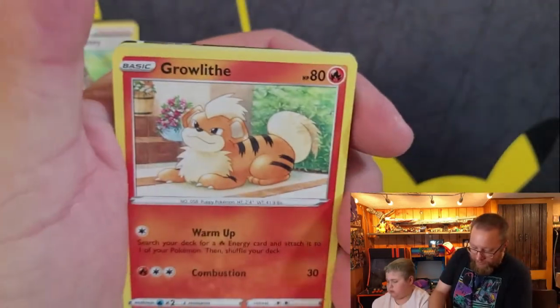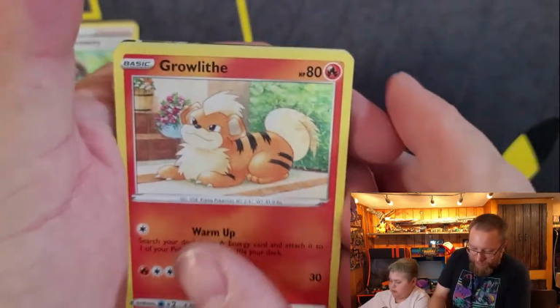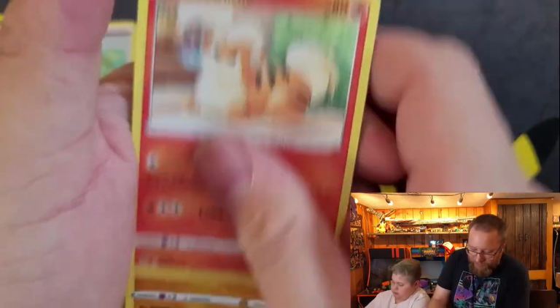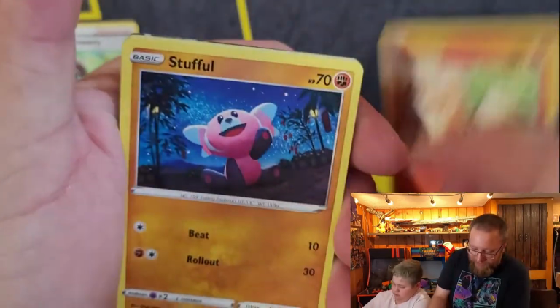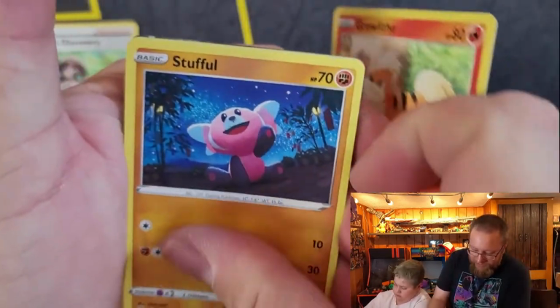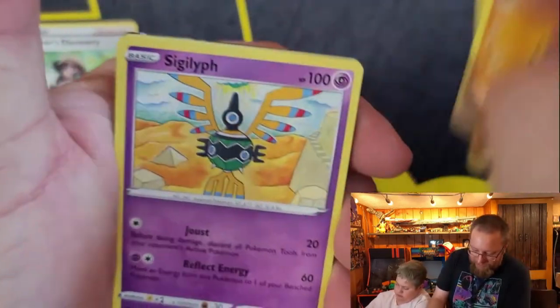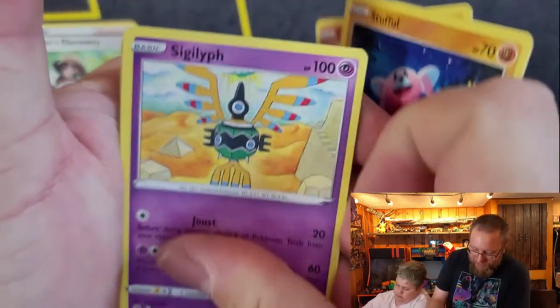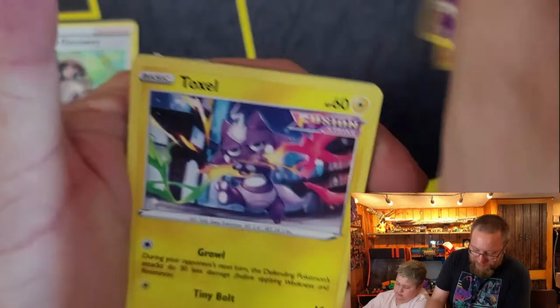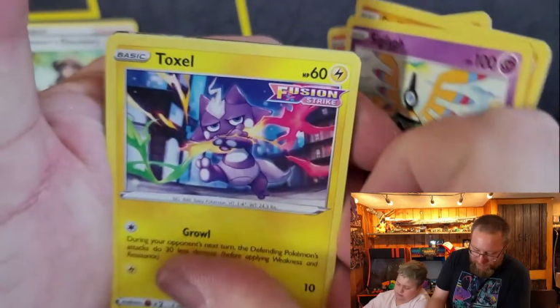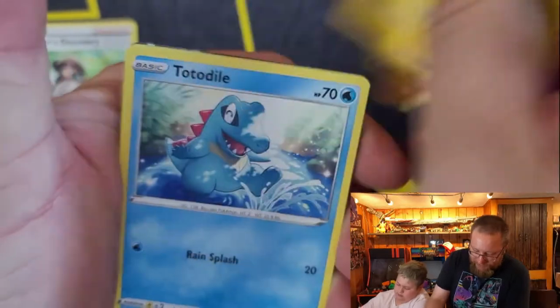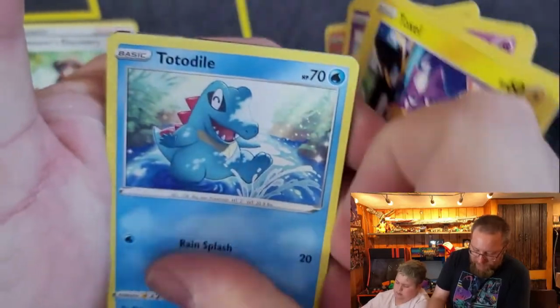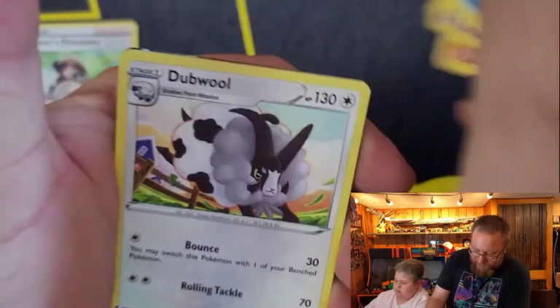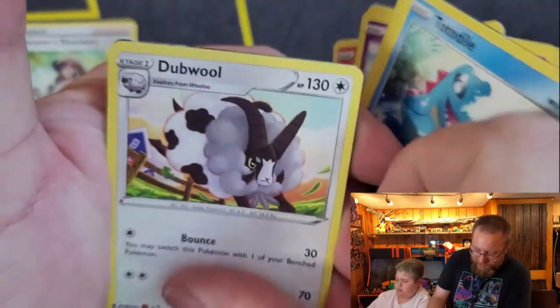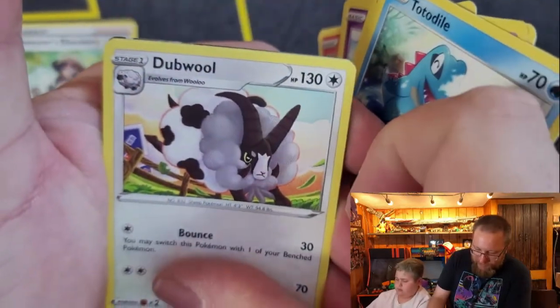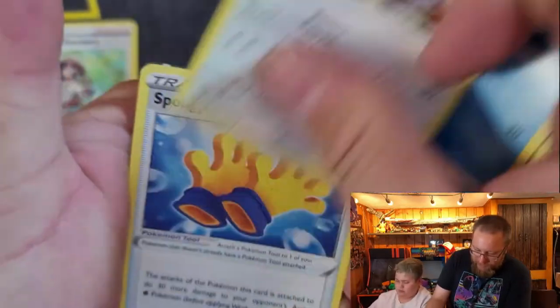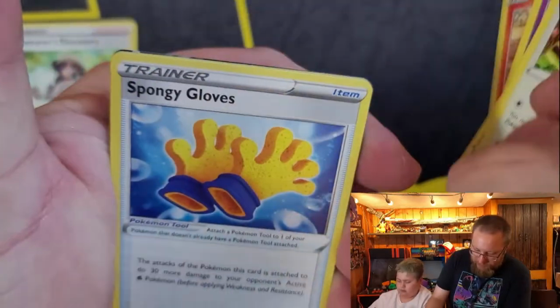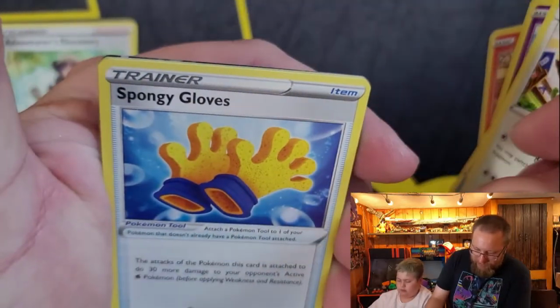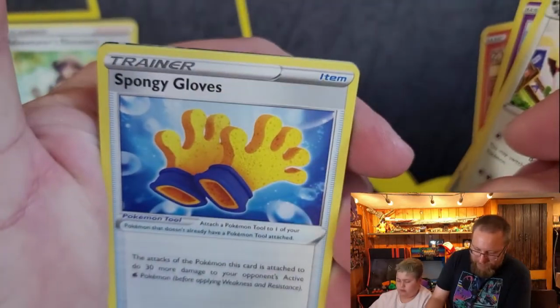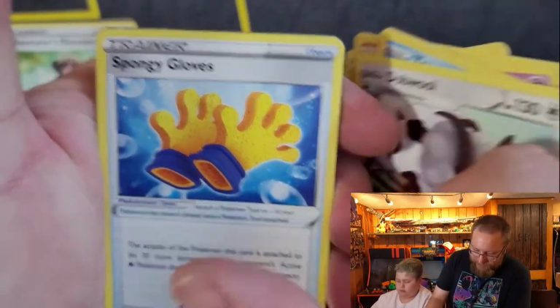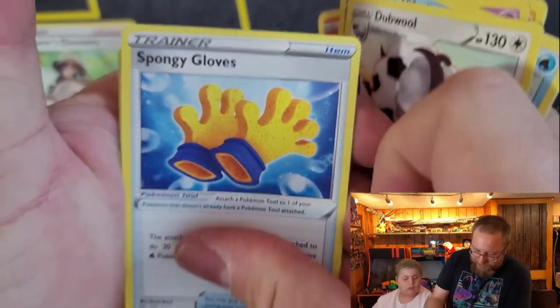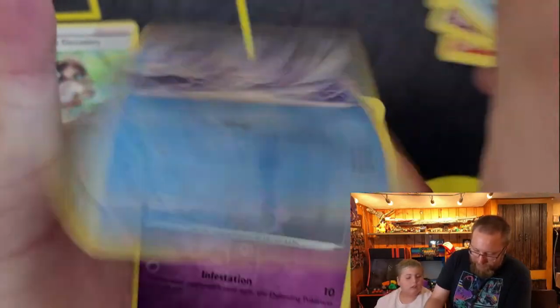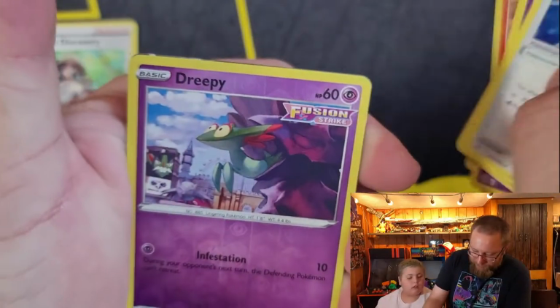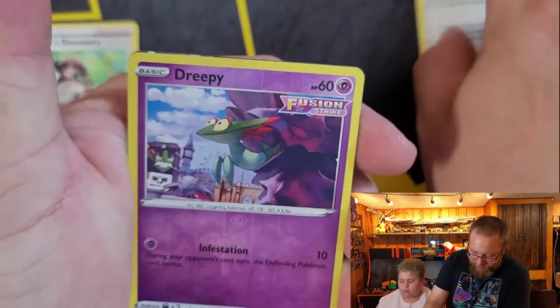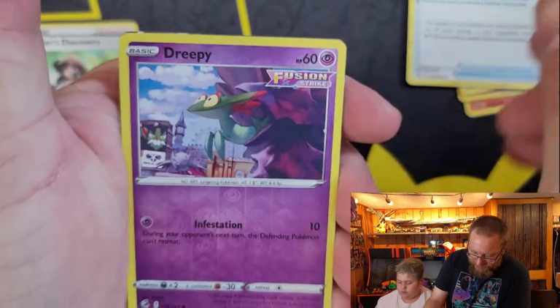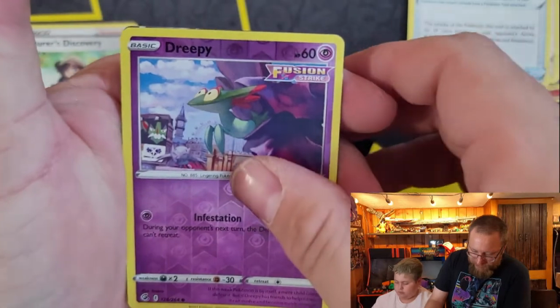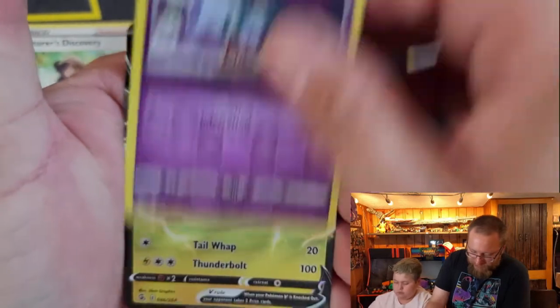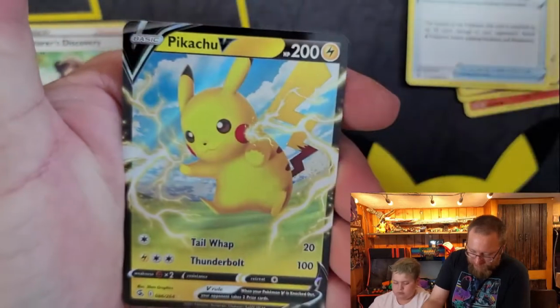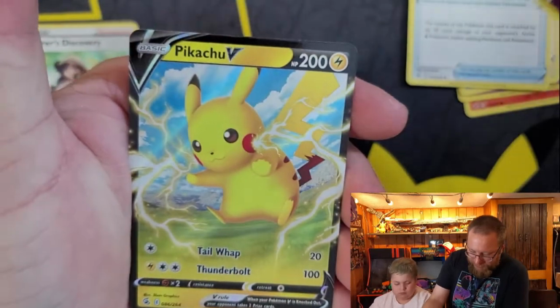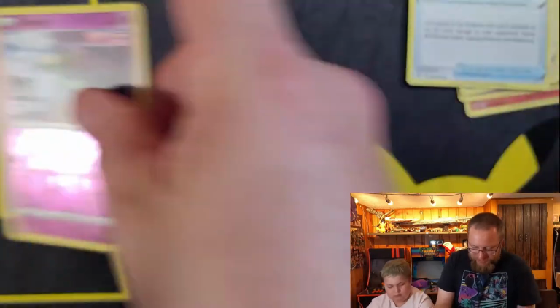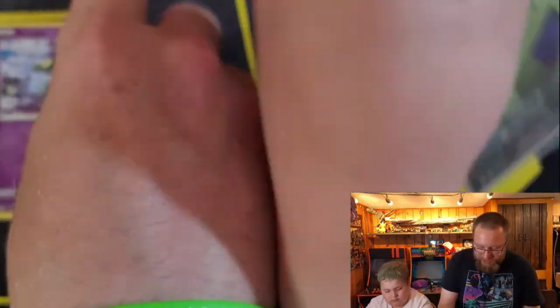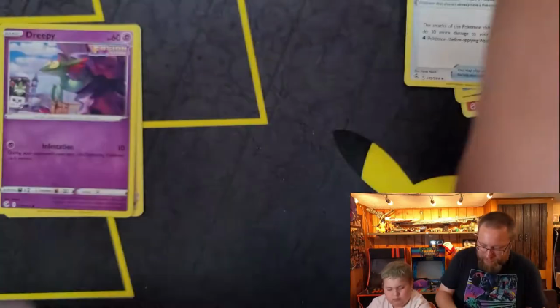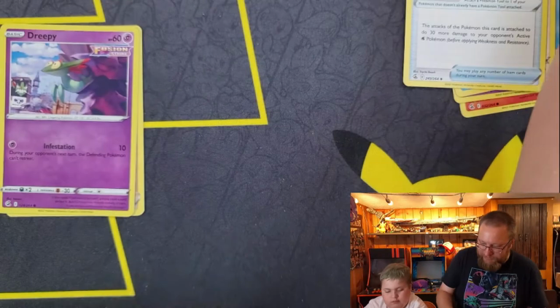Sleeve that area, you gotta put another pack soon. Stubble, Sigilith, Toxal, Tododile, Dubwool. There's something up there — Spongy Glove. Reverse Hollow Dreepy, and a Pikachu V.